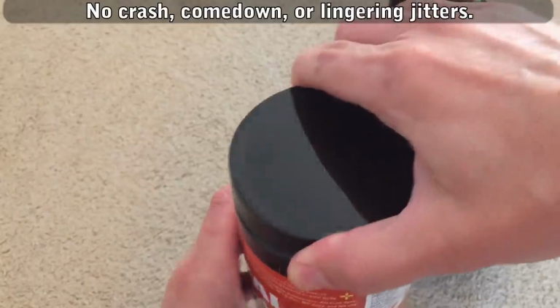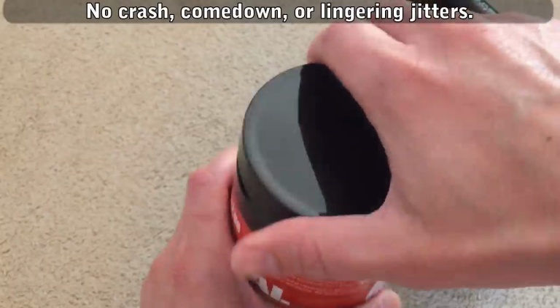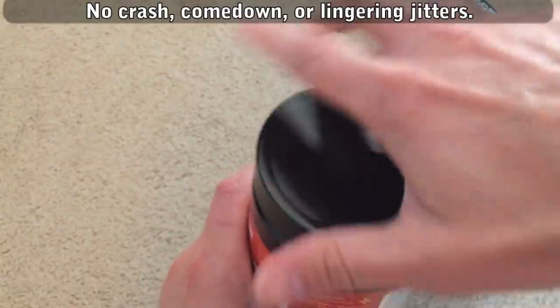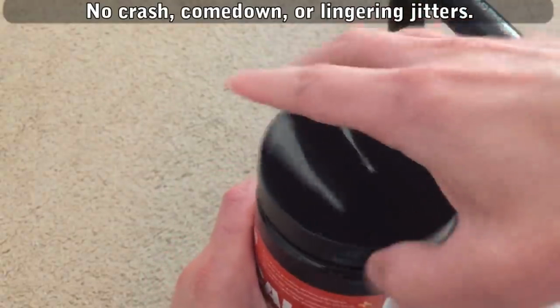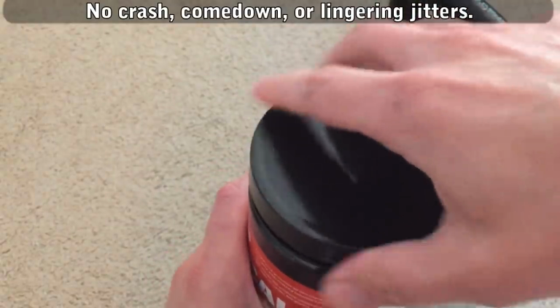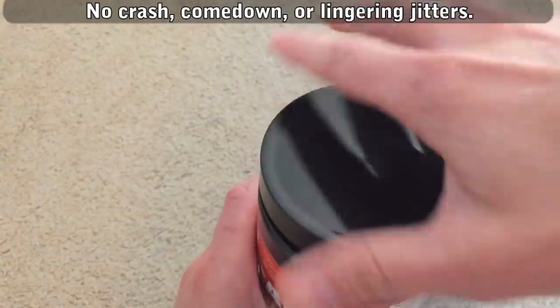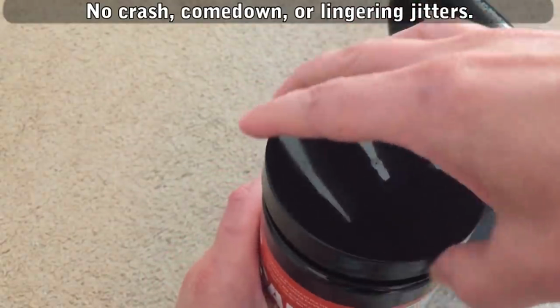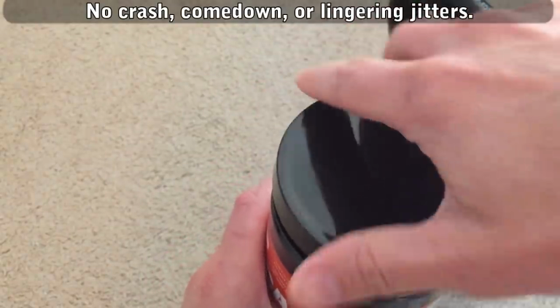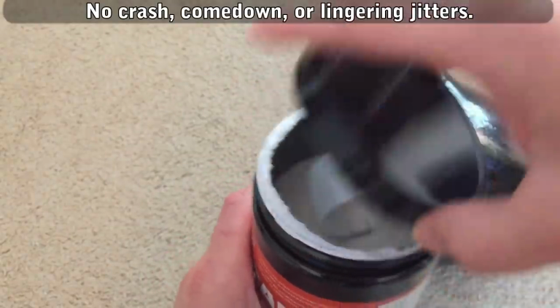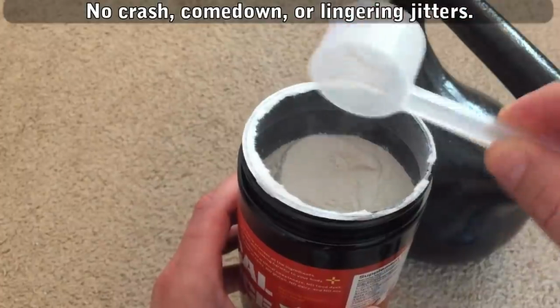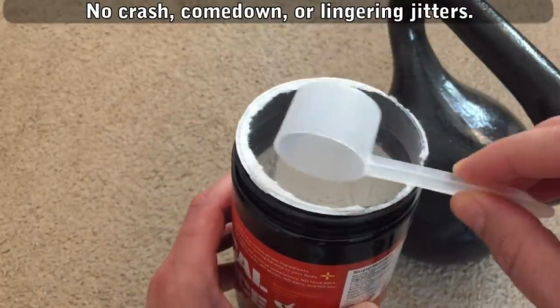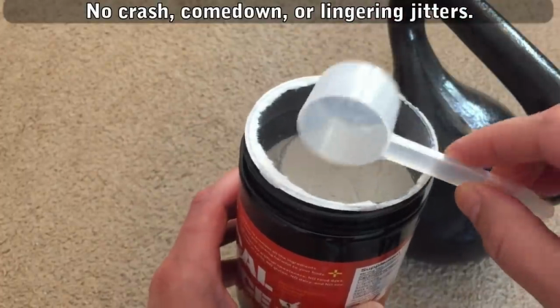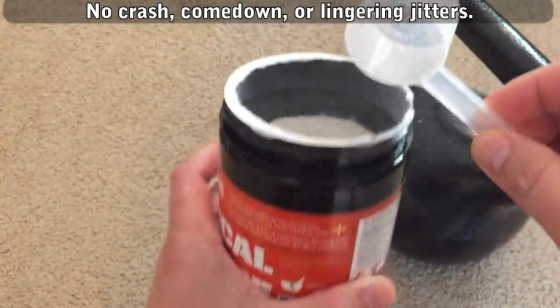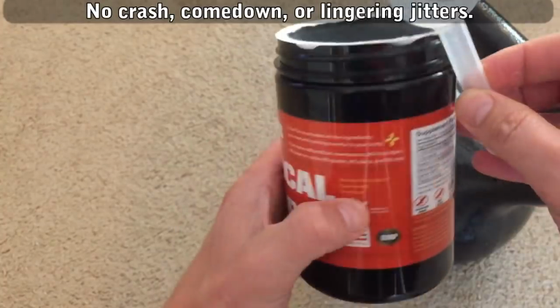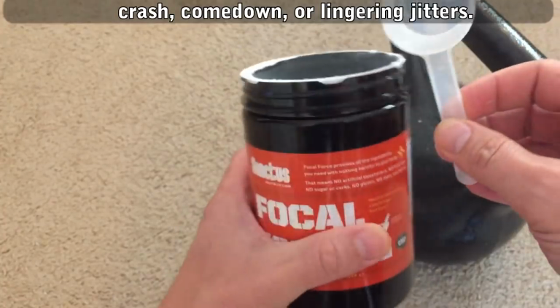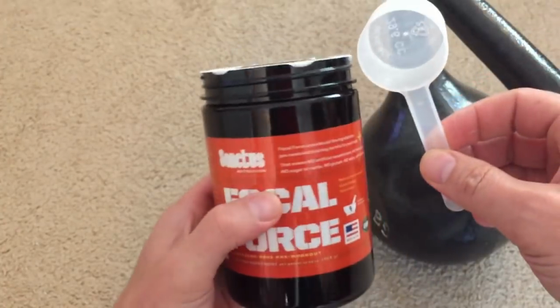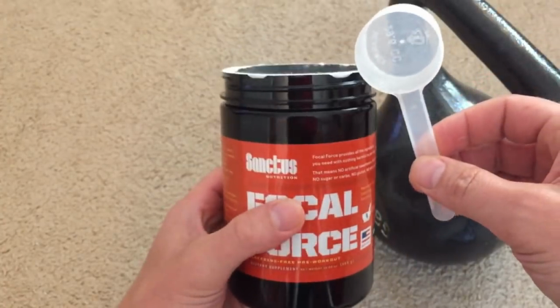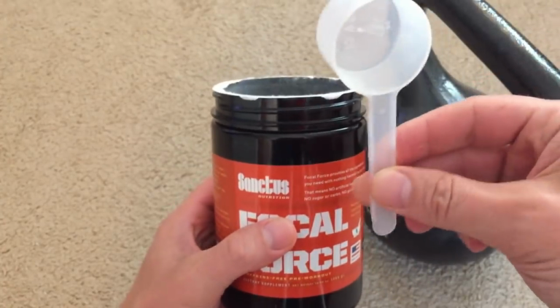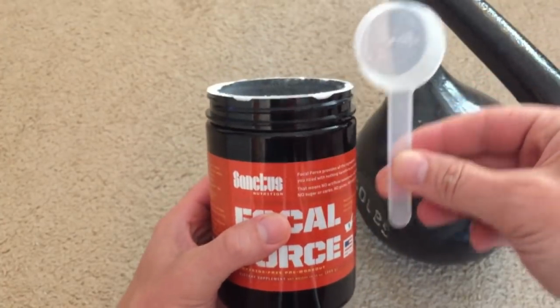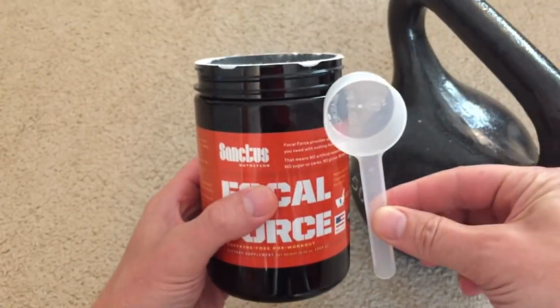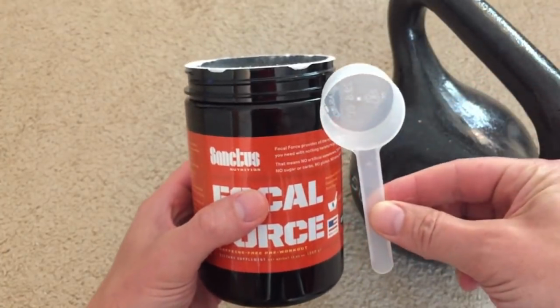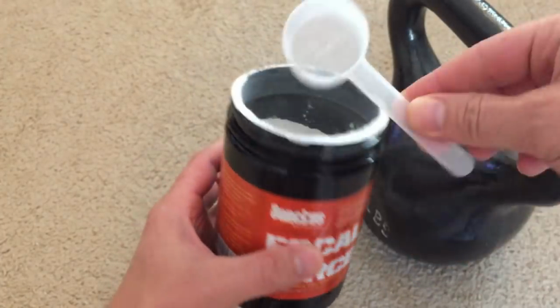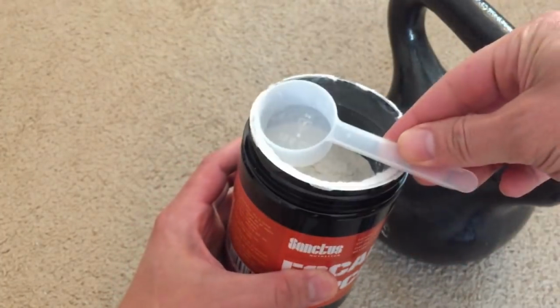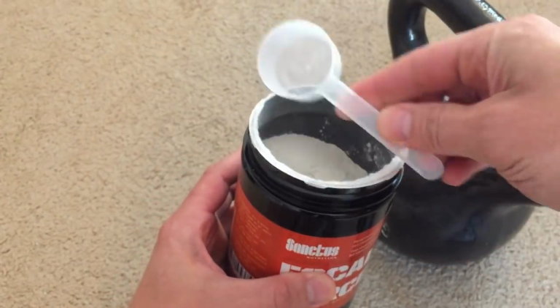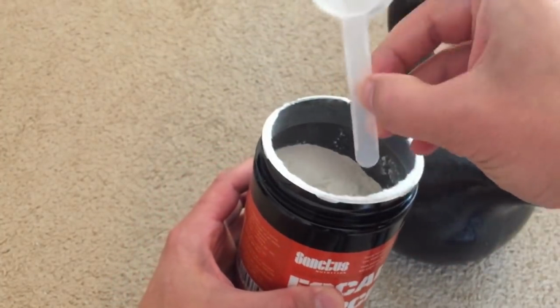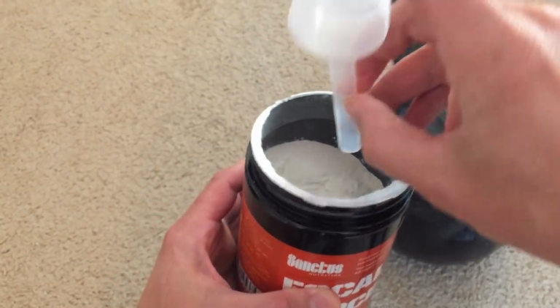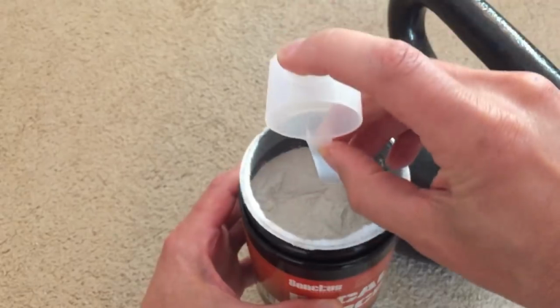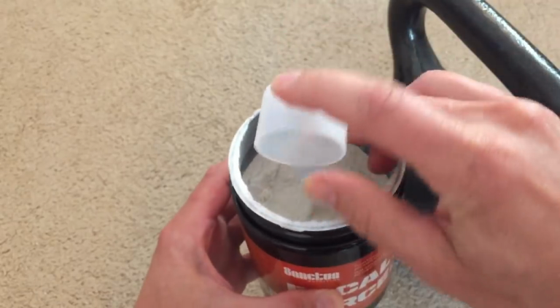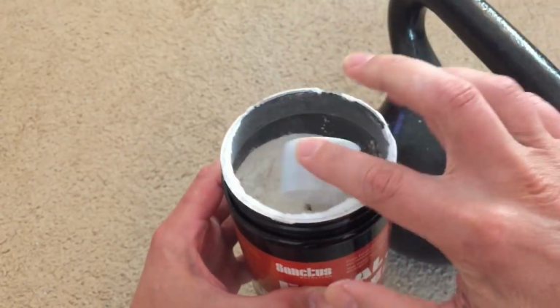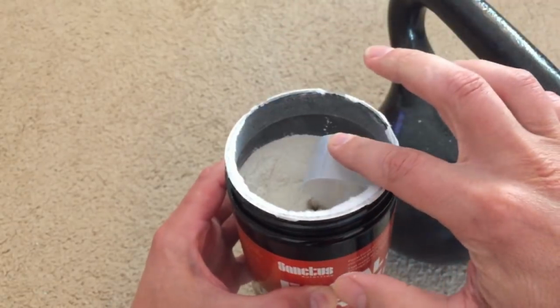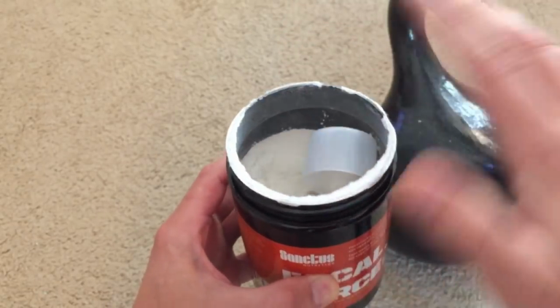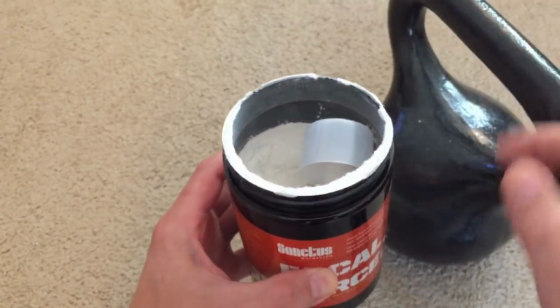I read a couple of other reviews and people had similar thoughts to mine, only there was one guy who complained that the scoop was too long and he had to bend the handle to get it back in the container. I have an easy solution to that. Boom. Problem solved. You're welcome.